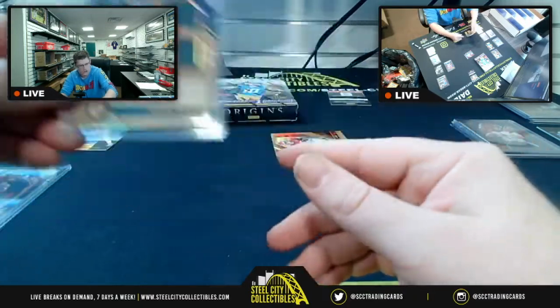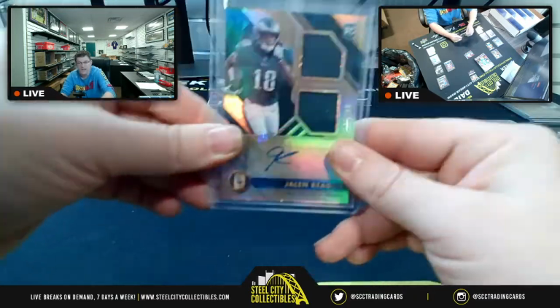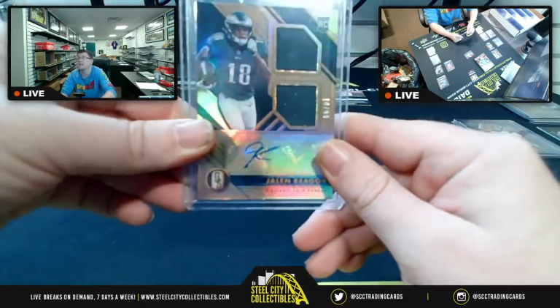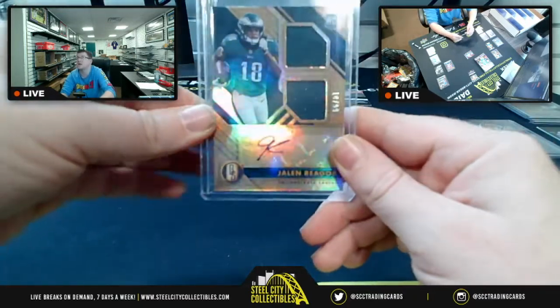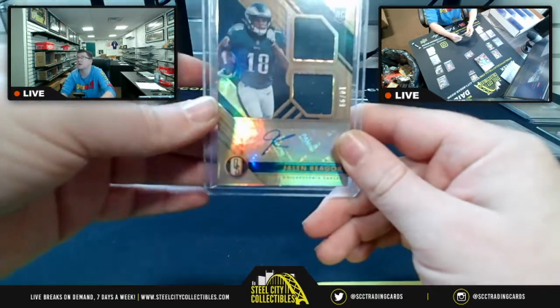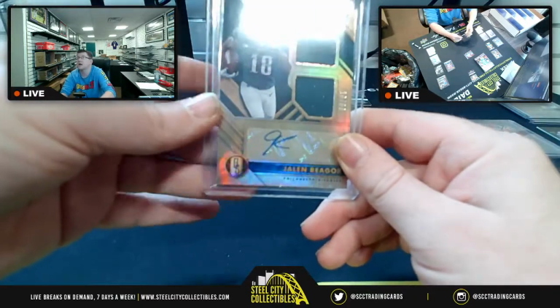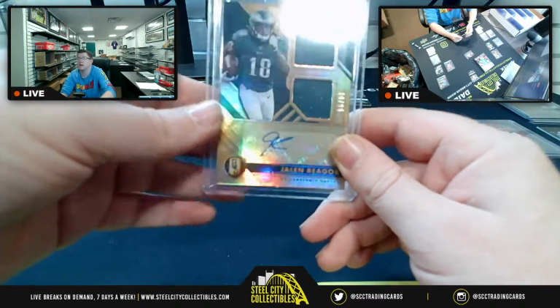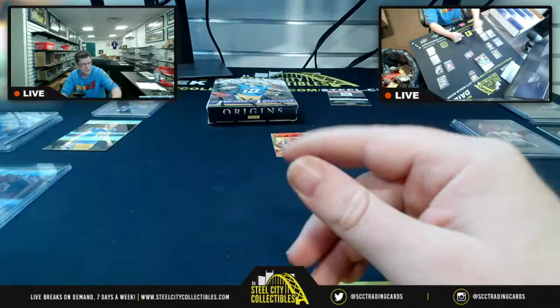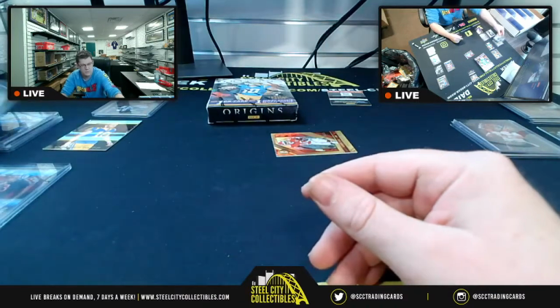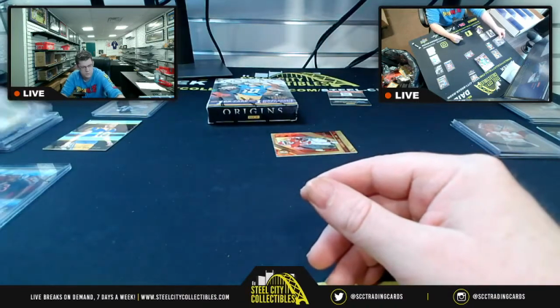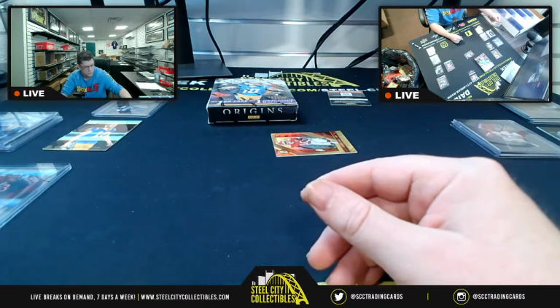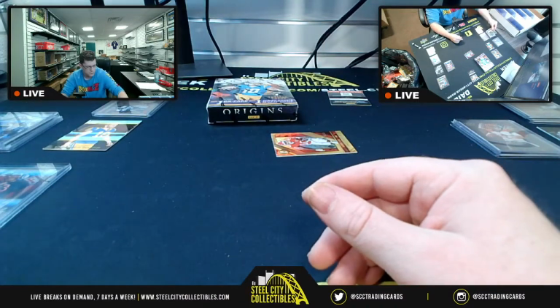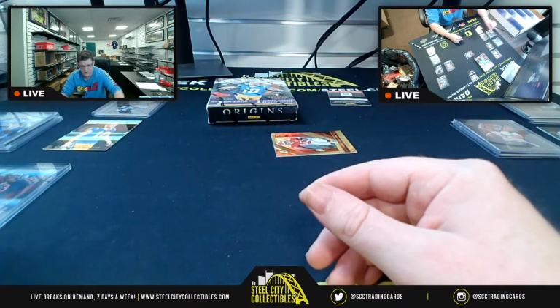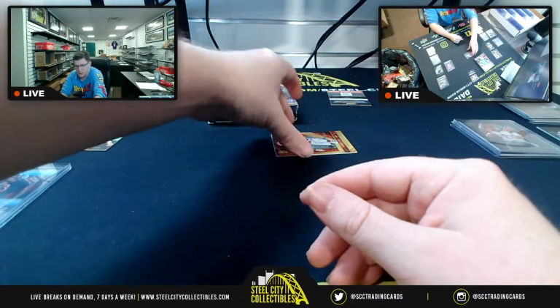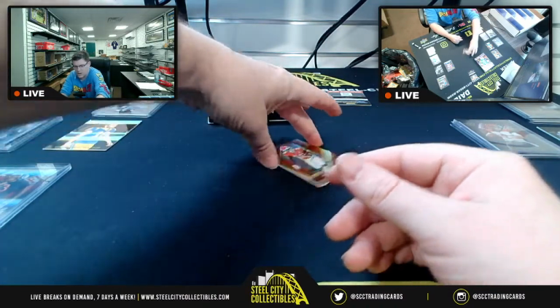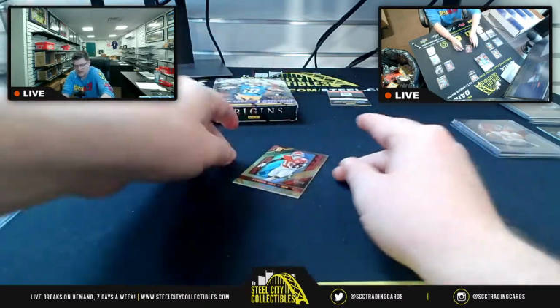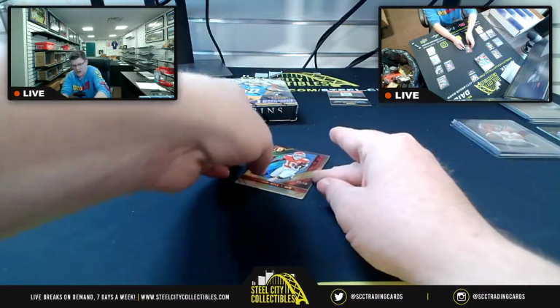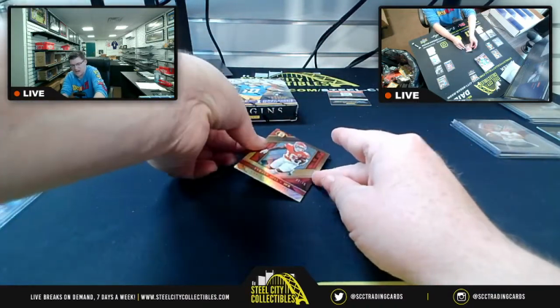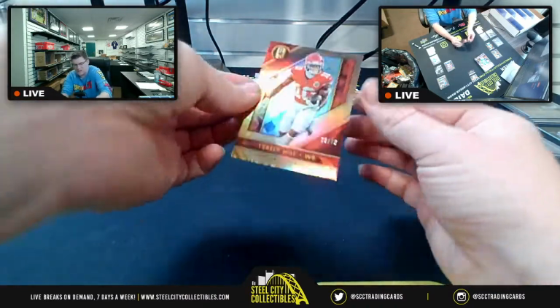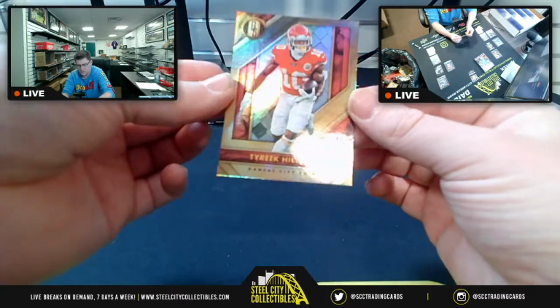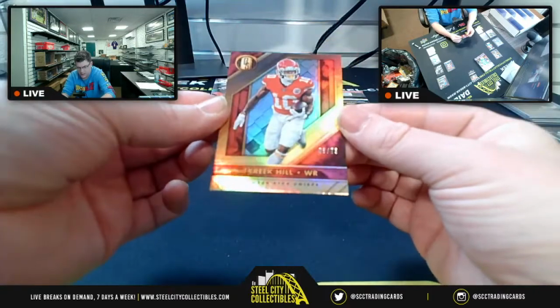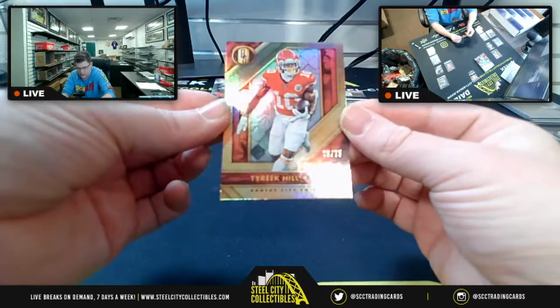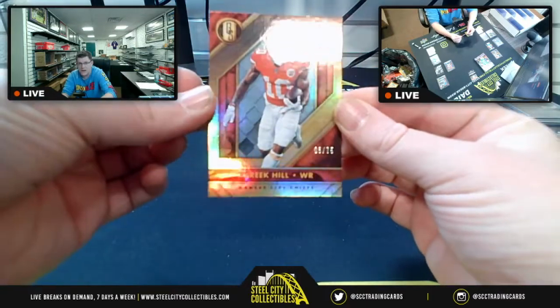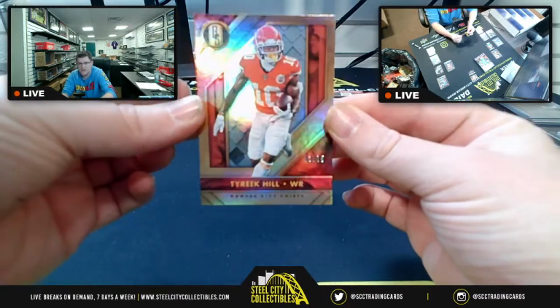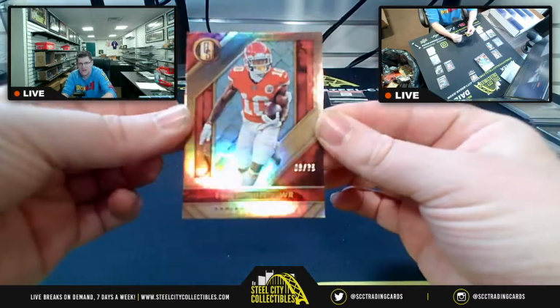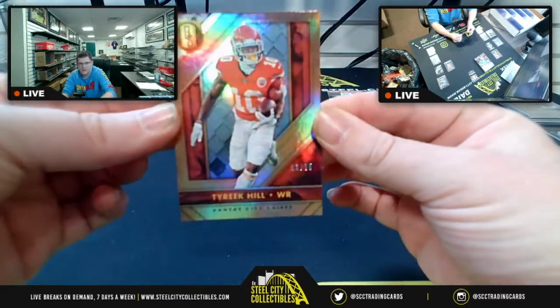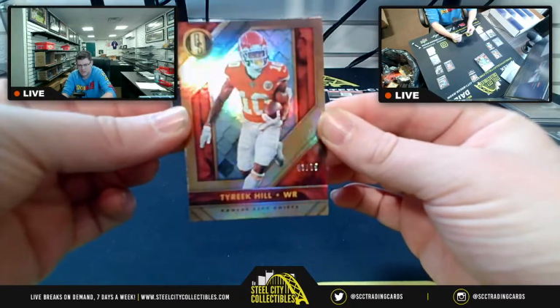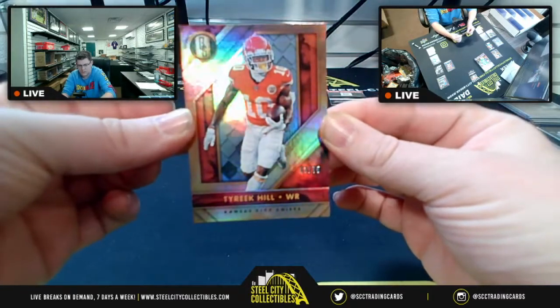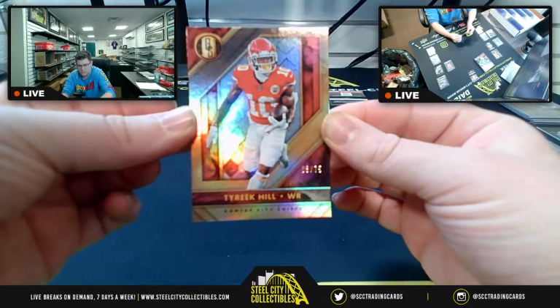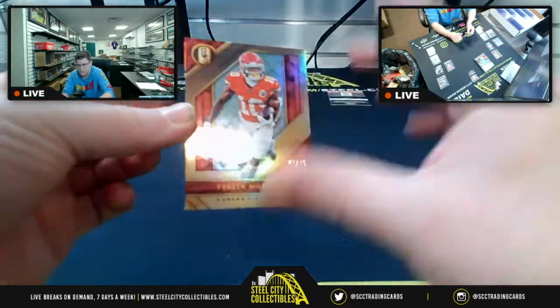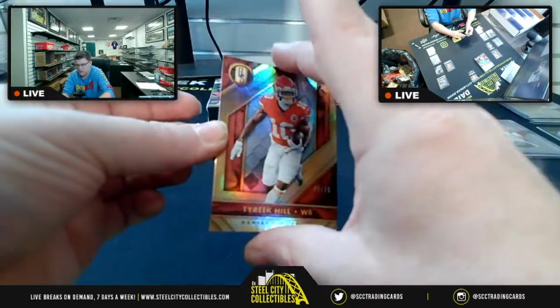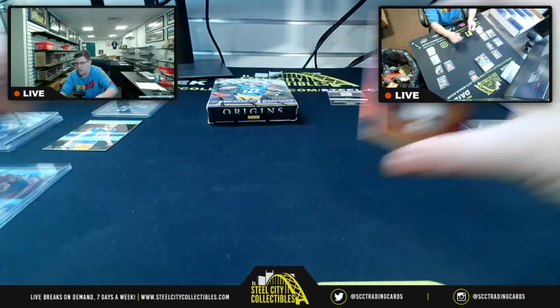For NFC East — that's Ken Jay again. And then lastly, Tyreek Hill, three of 75, for the AFC West.